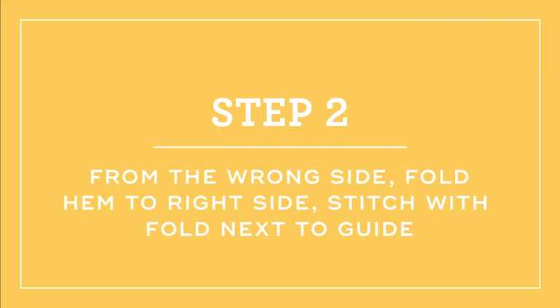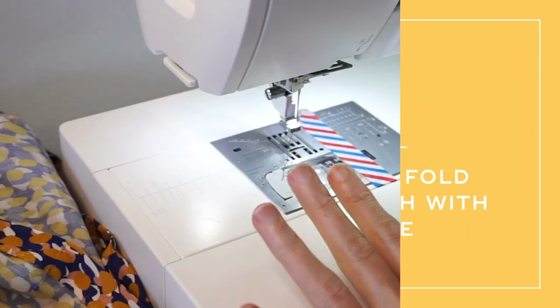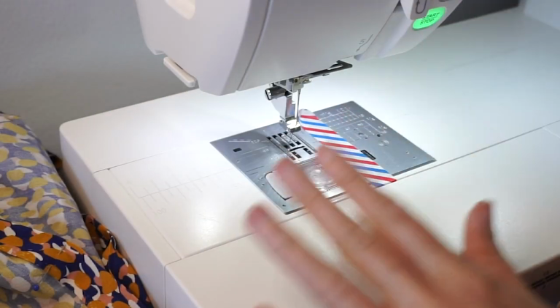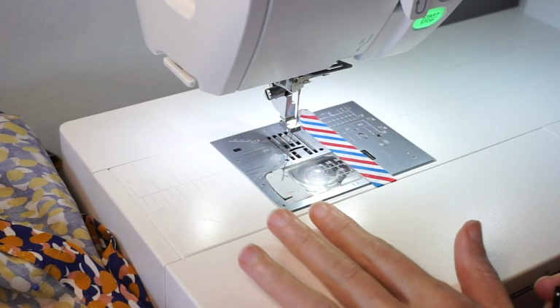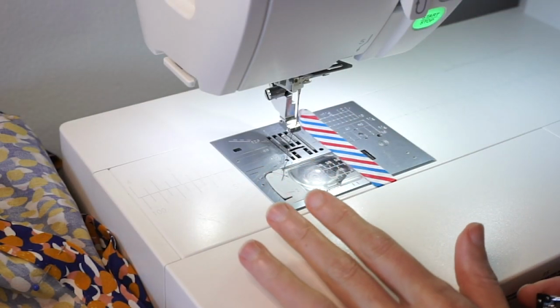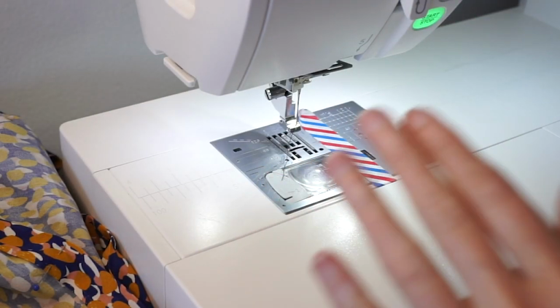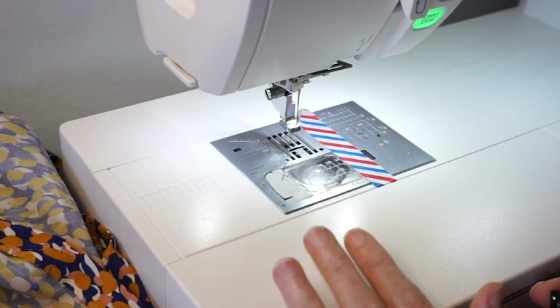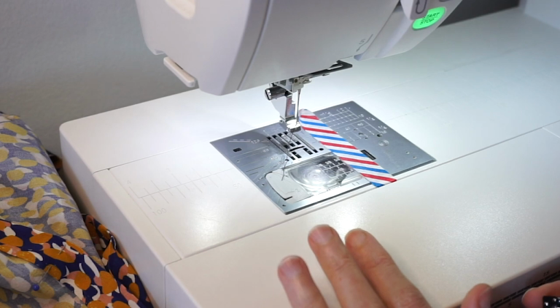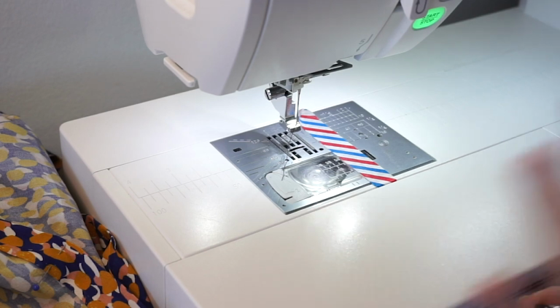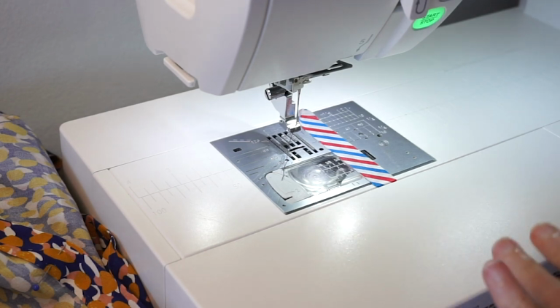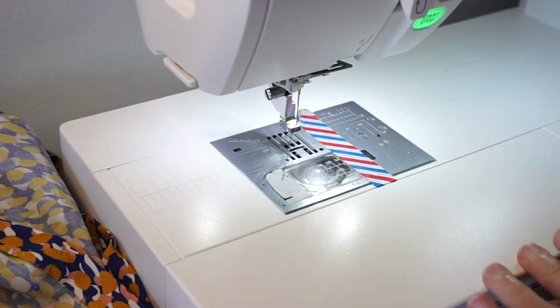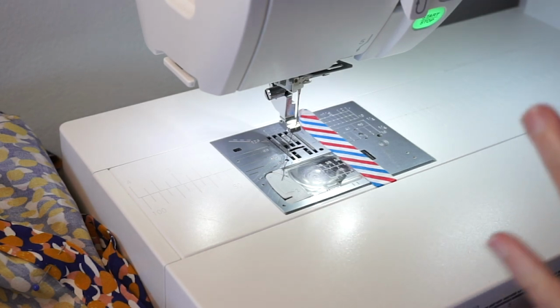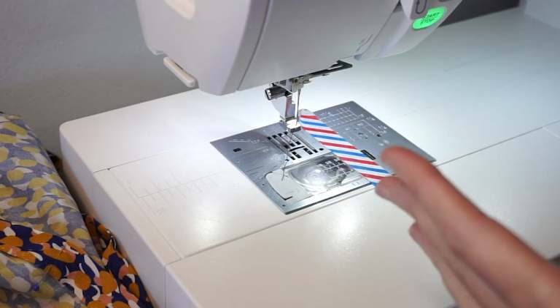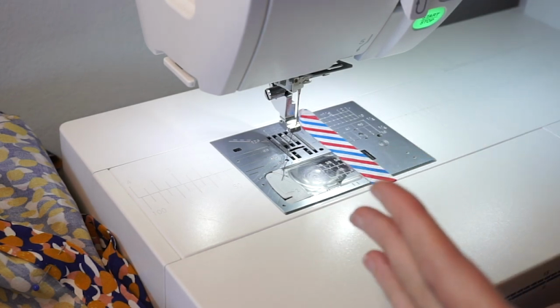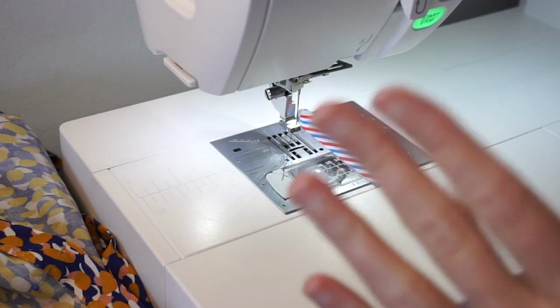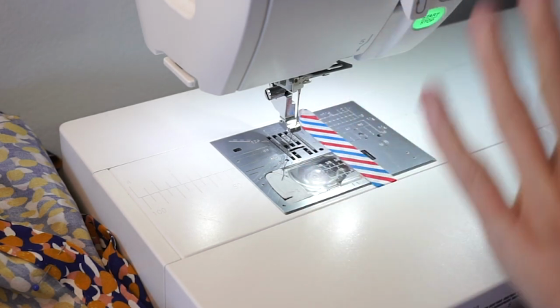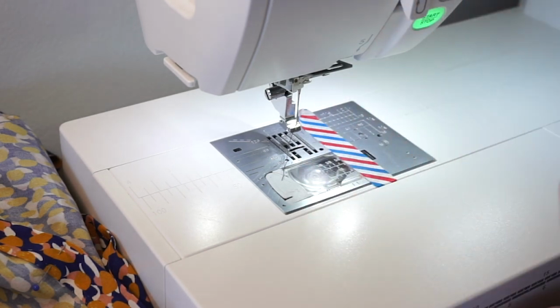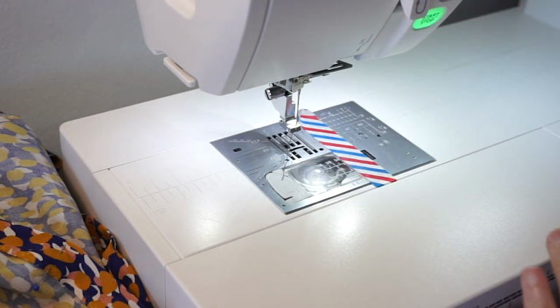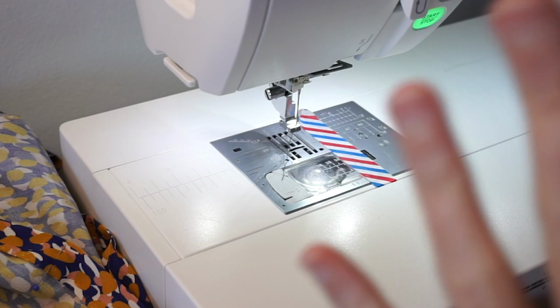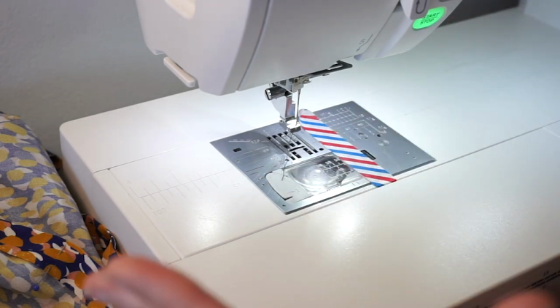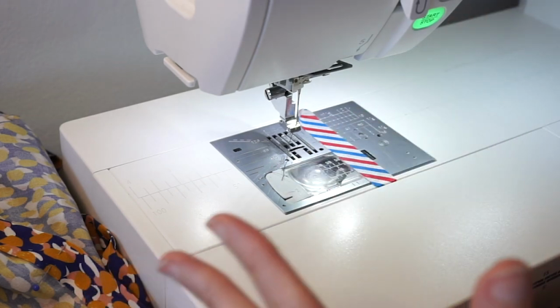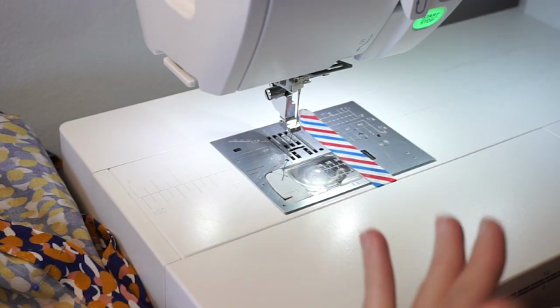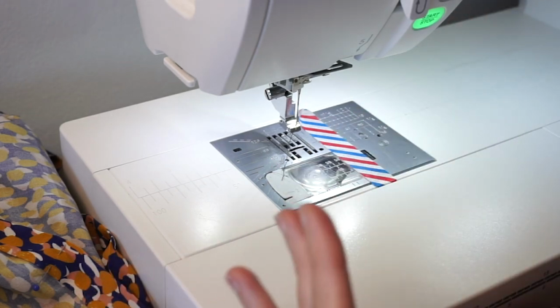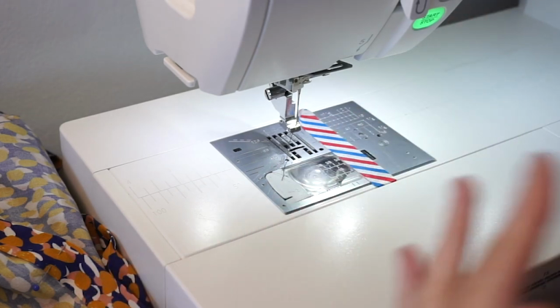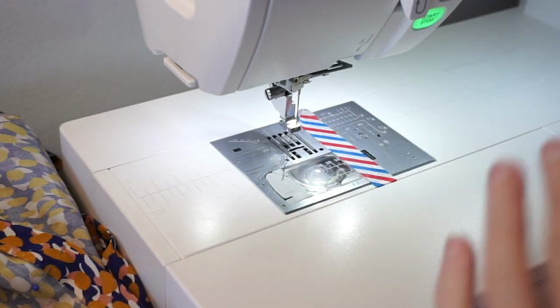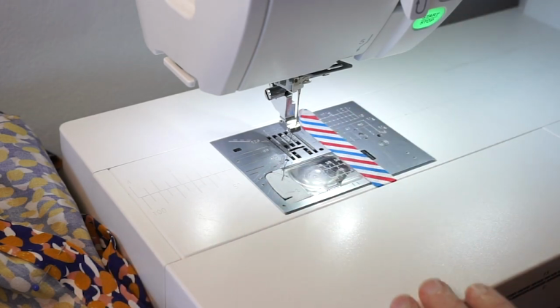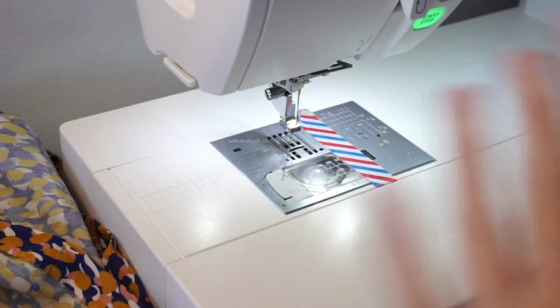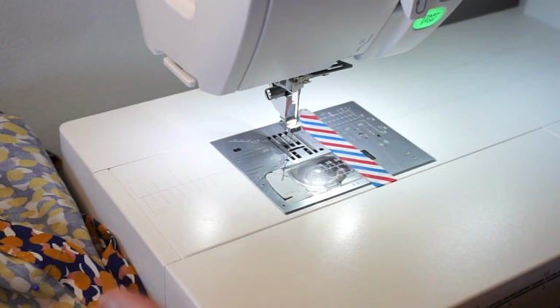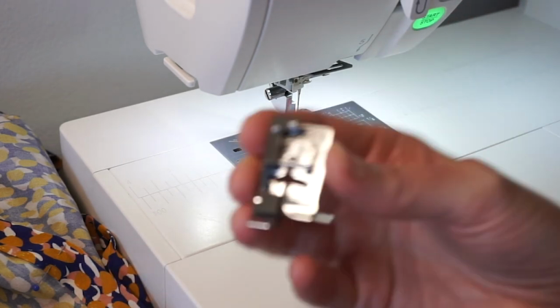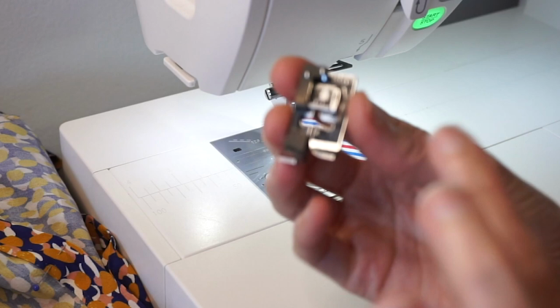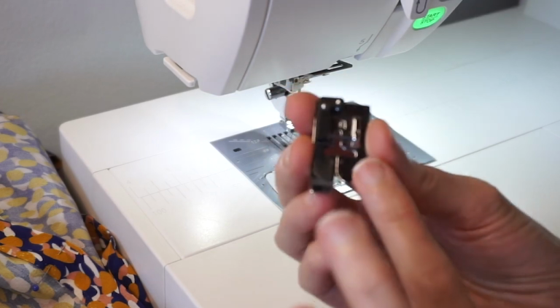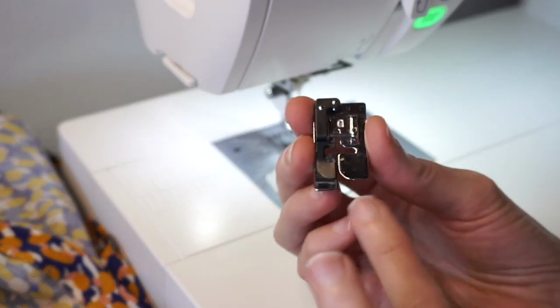I have my machine set to the blind hem stitch — on my machine that's number 19. I'm using a Janome, but you should look at your machine manual to see the stitch number and what kind of foot you need to use.